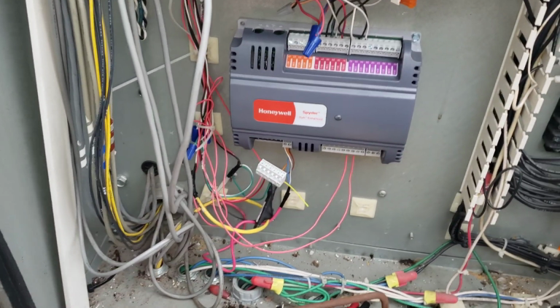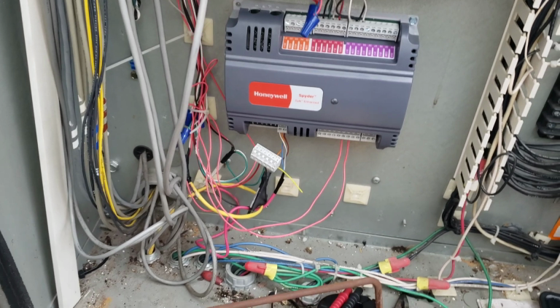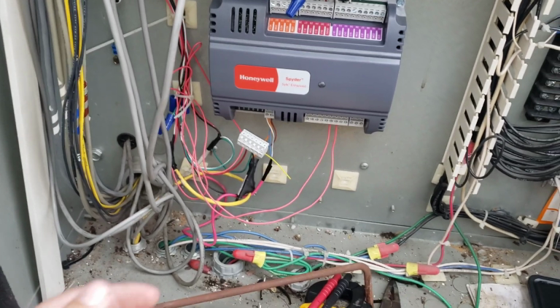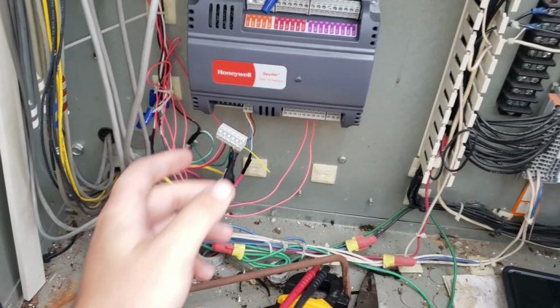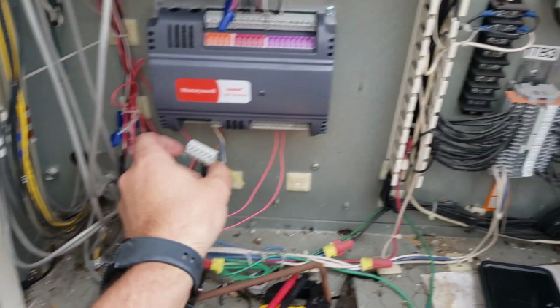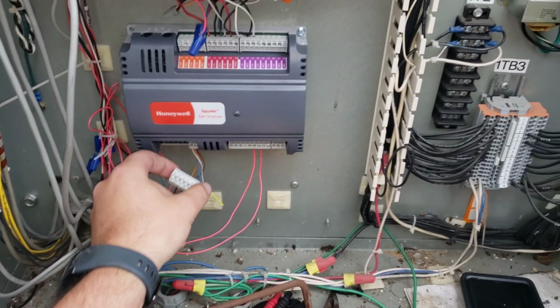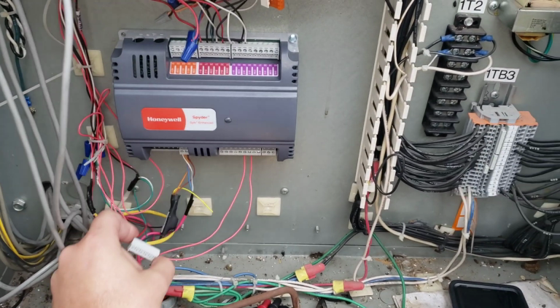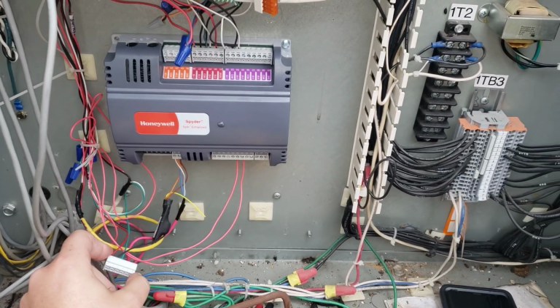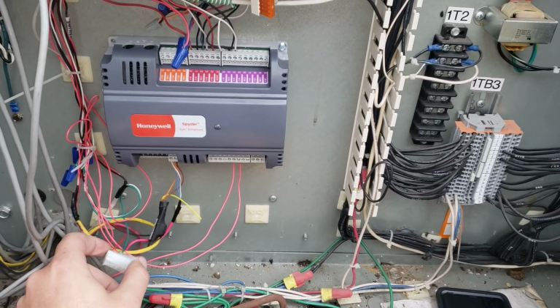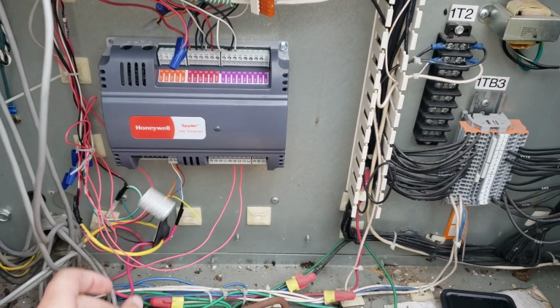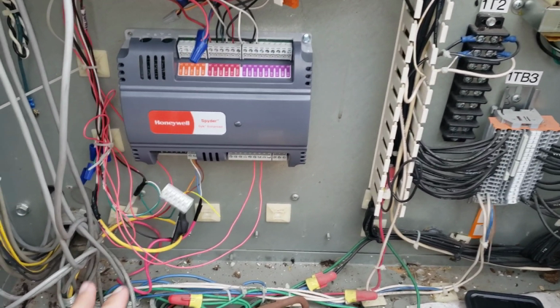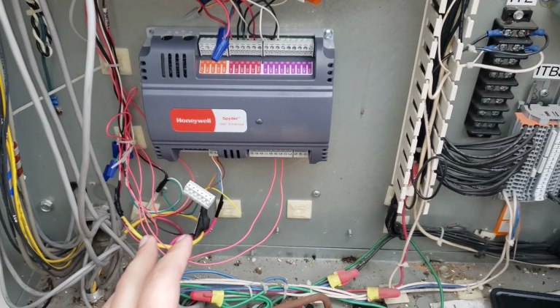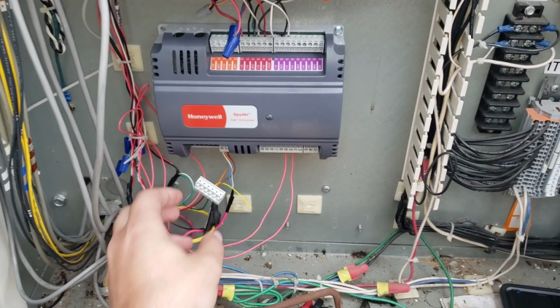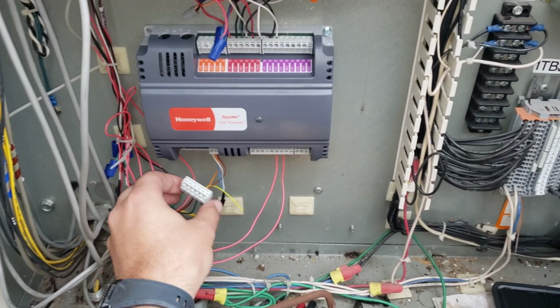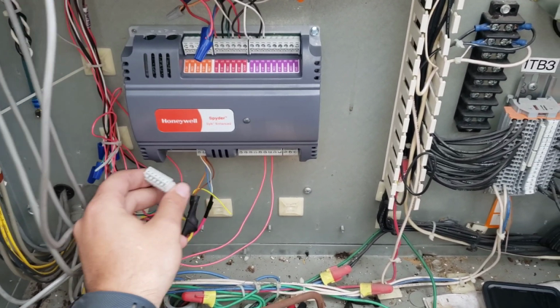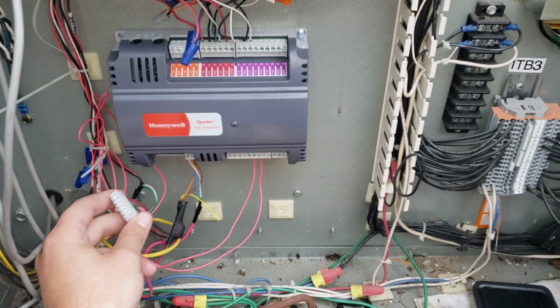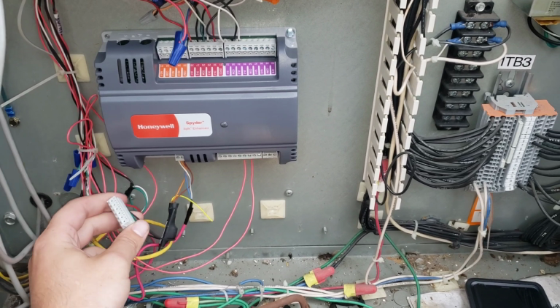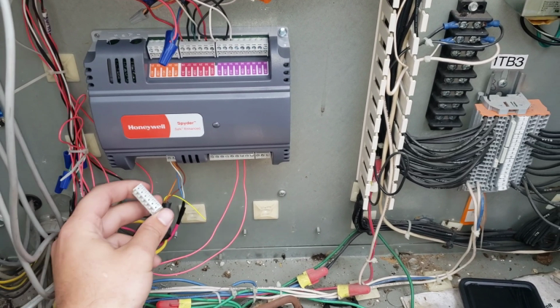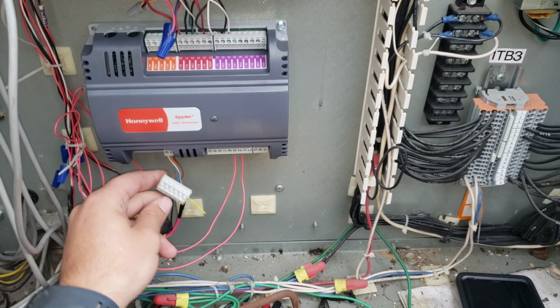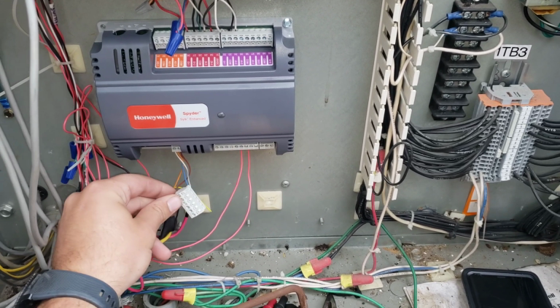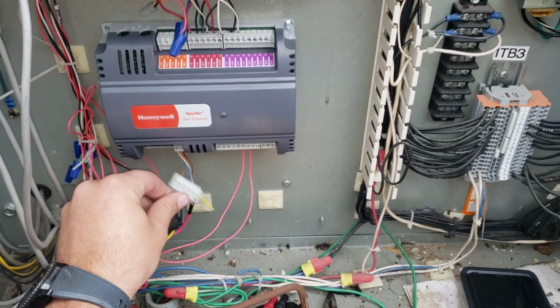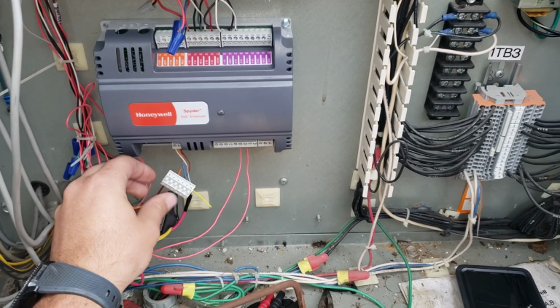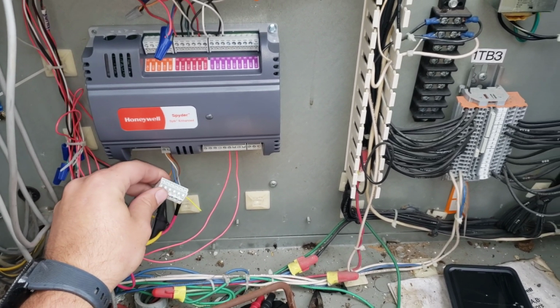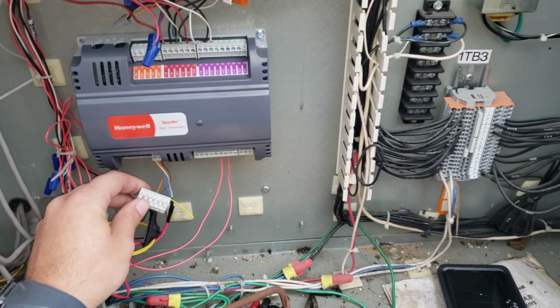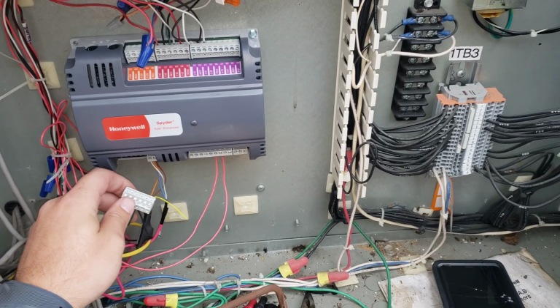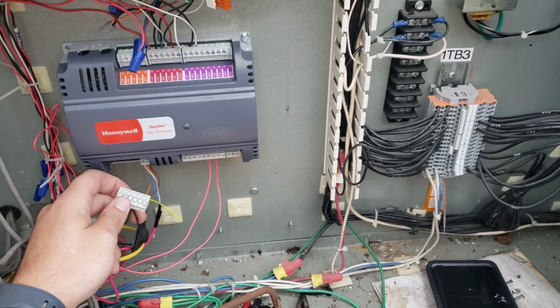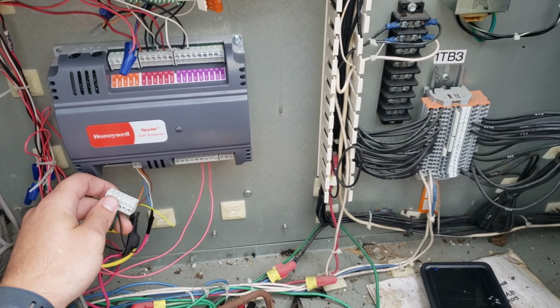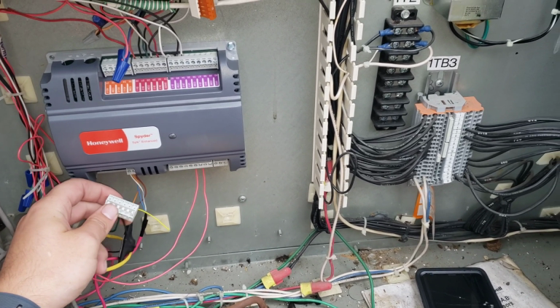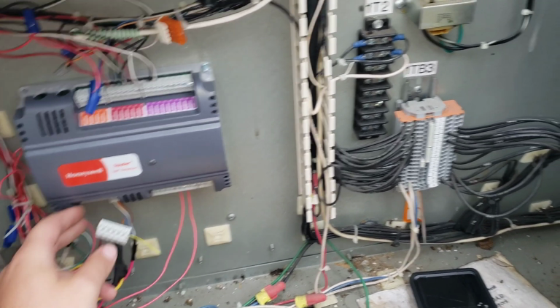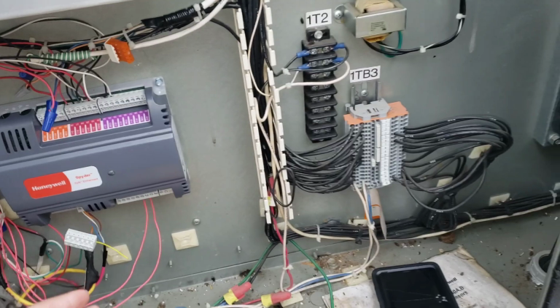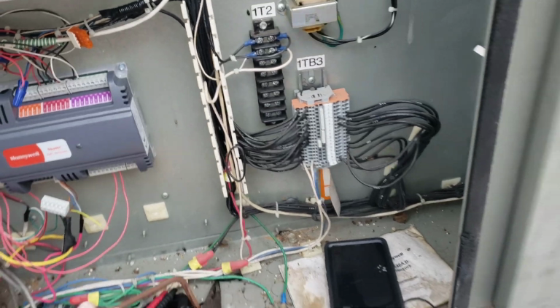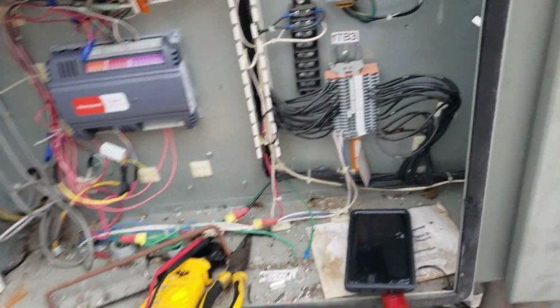We heard back from the engineer. He did say that the schedule for the system on their end, from what they can see, is supposed to be calling. He's got a couple of floors that are on for the air handlers.